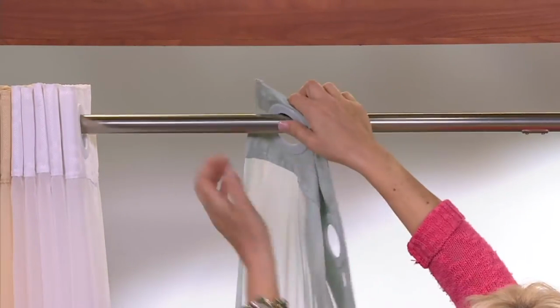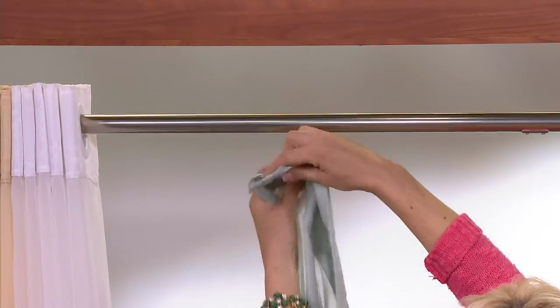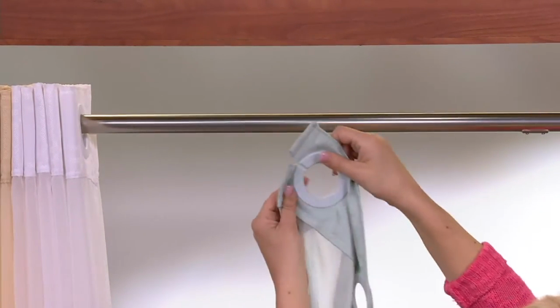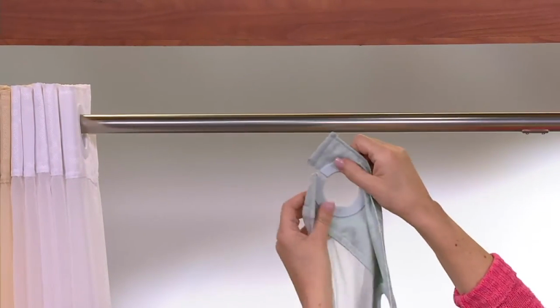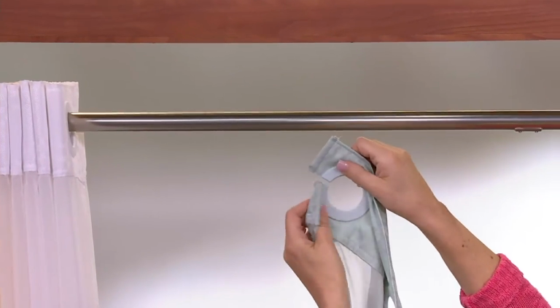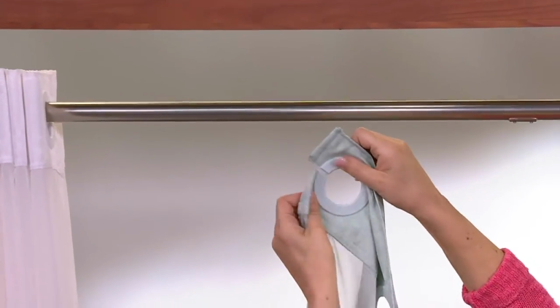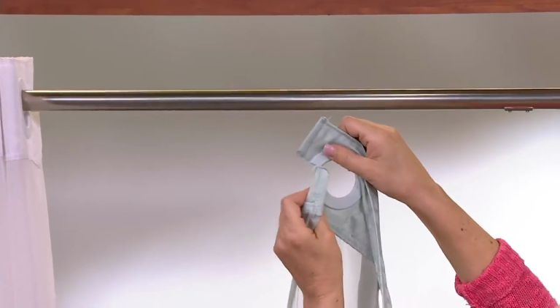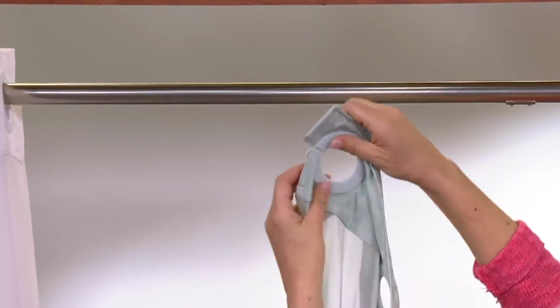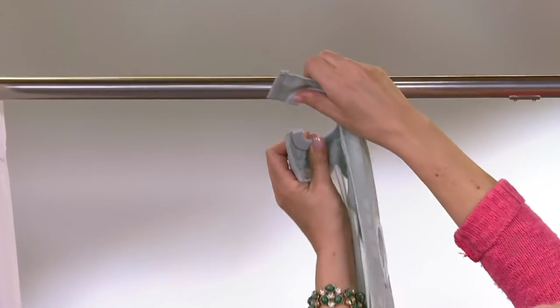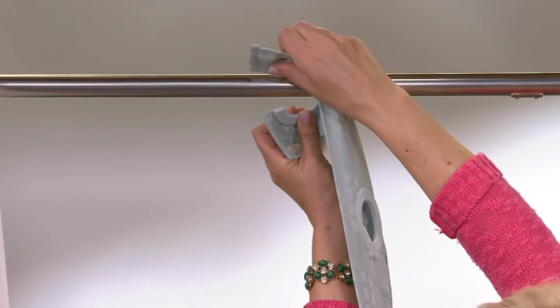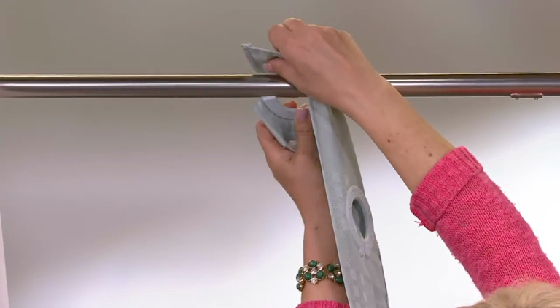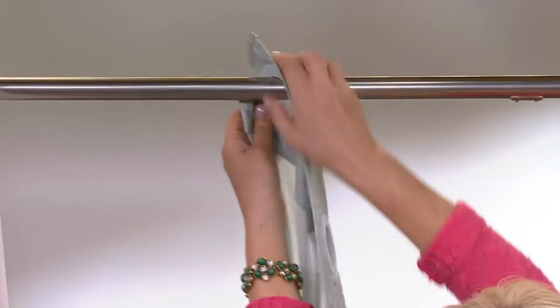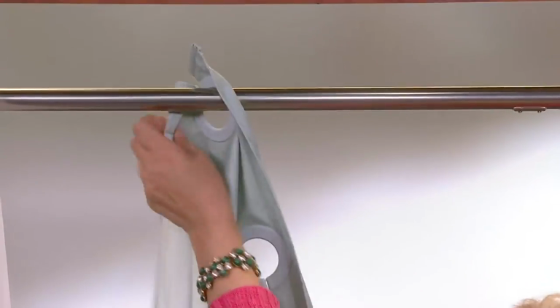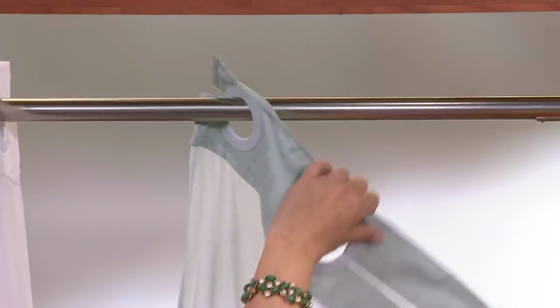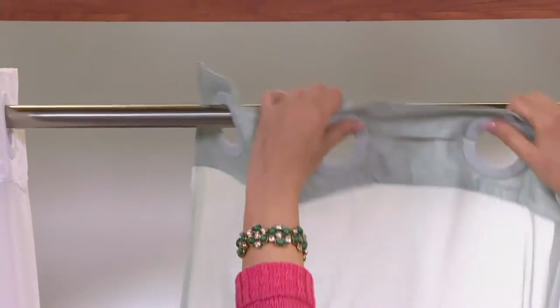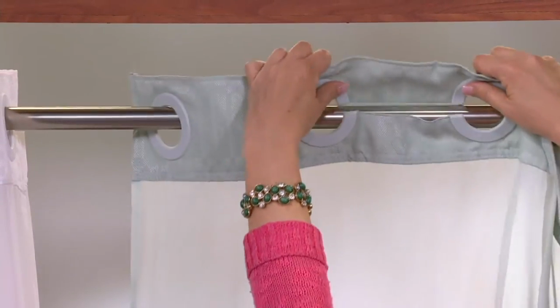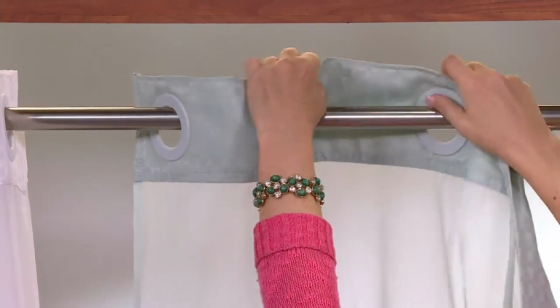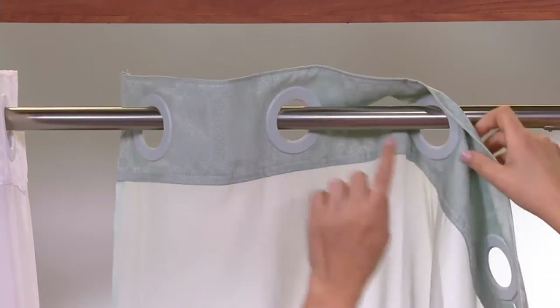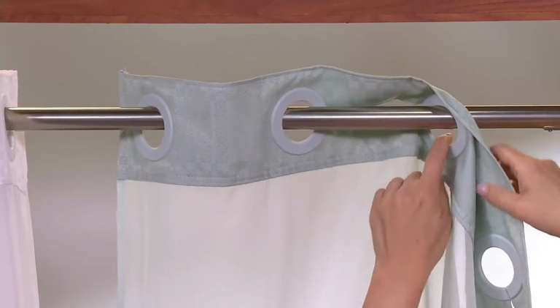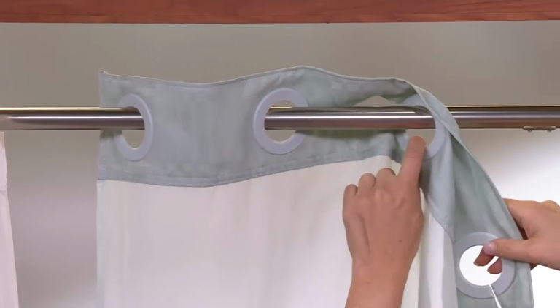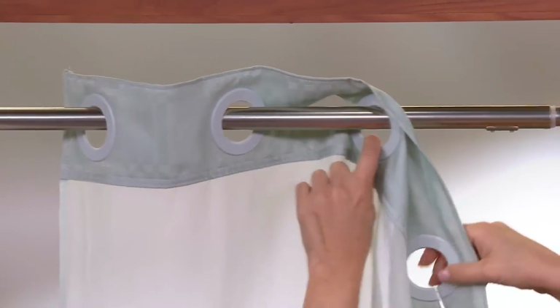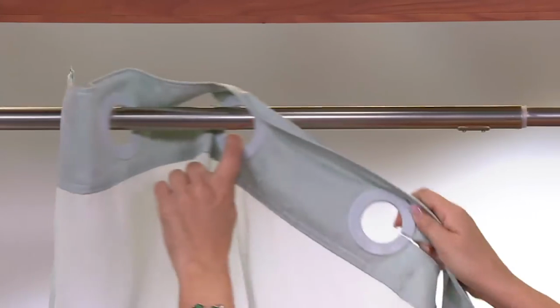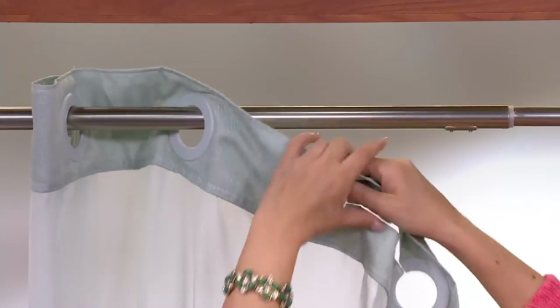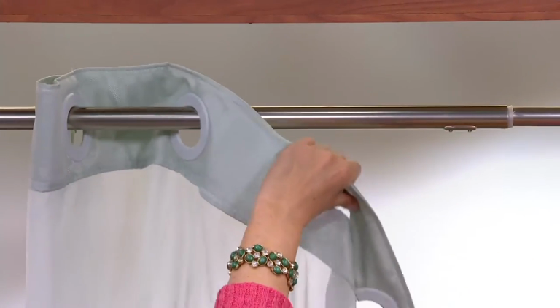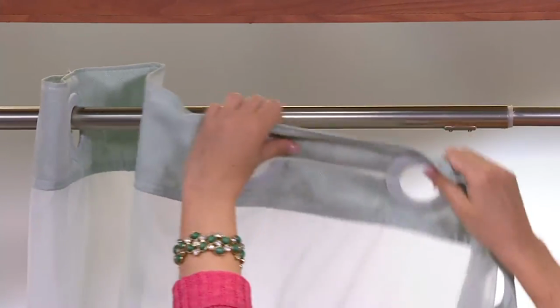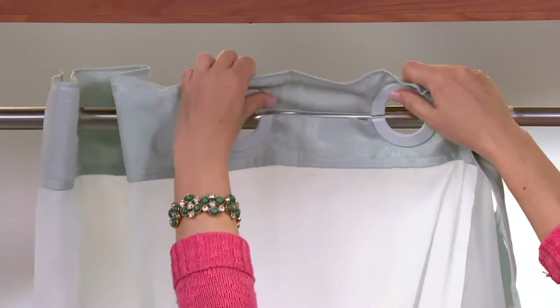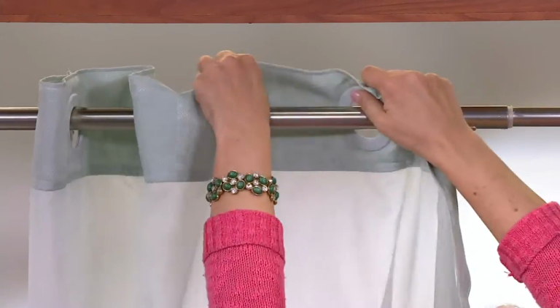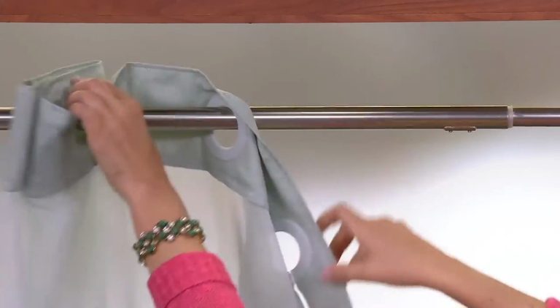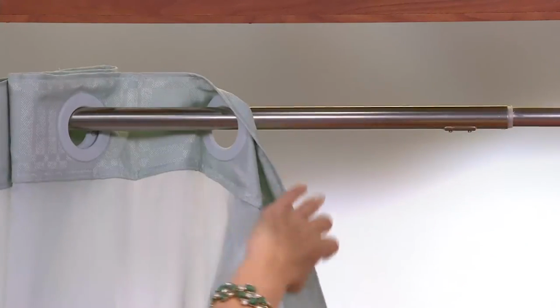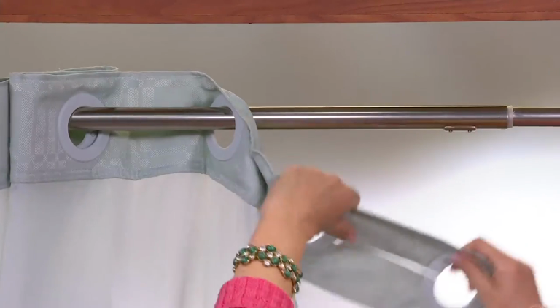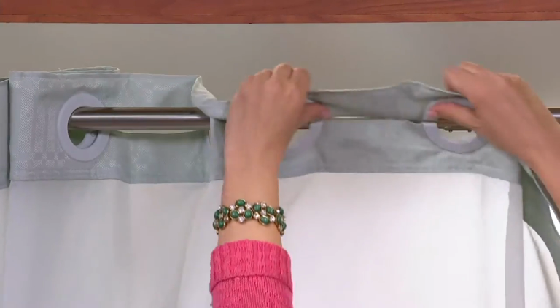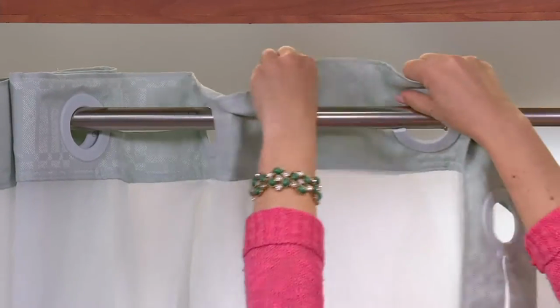Hookless has these little C-shaped rings that go right over your existing shower rod. I love that they're plastic — that means they're not going to rust, and they don't make a lot of noise when you're opening up that shower curtain.